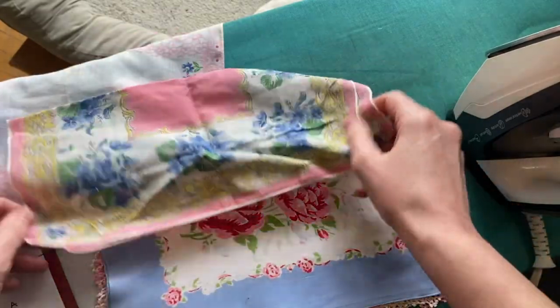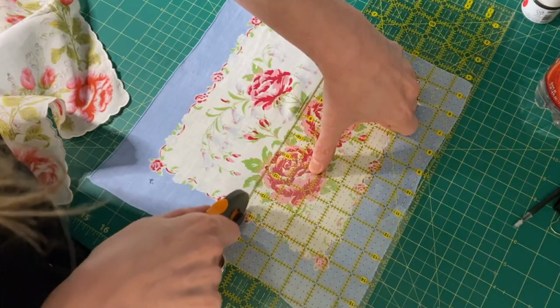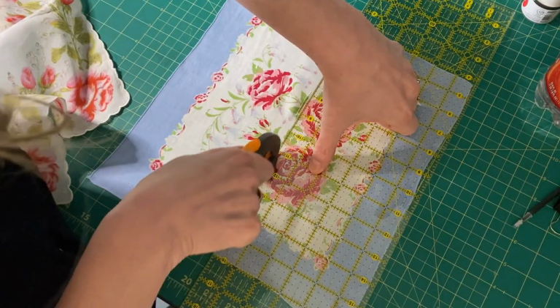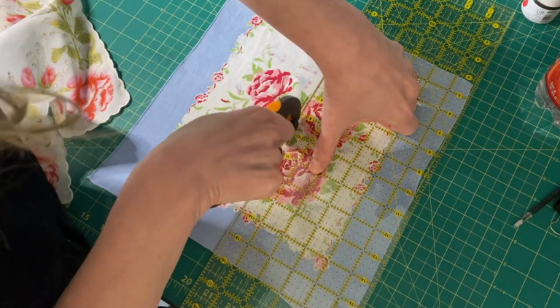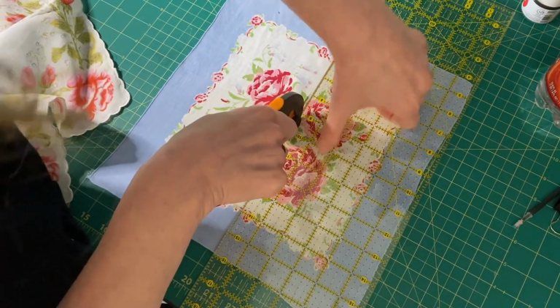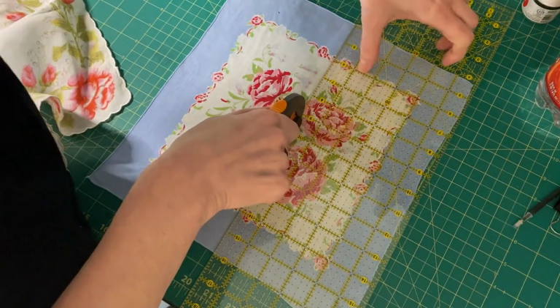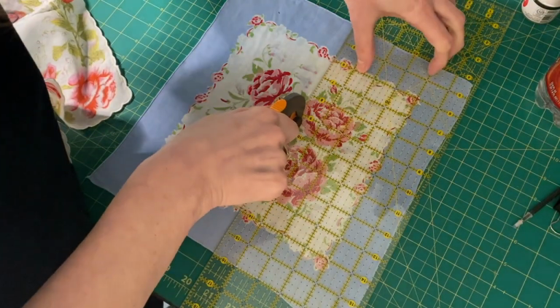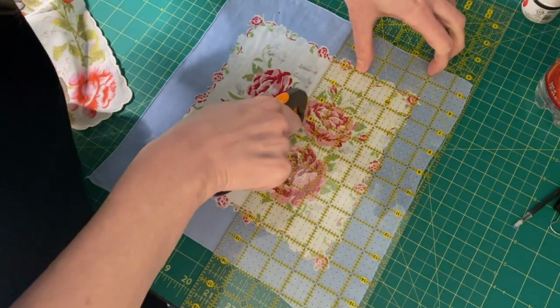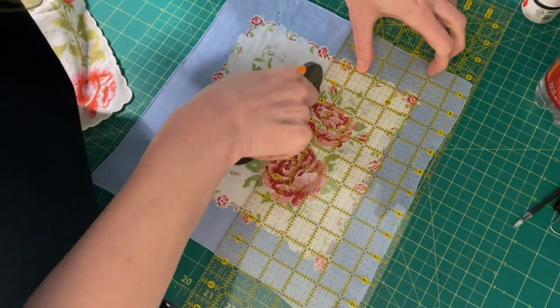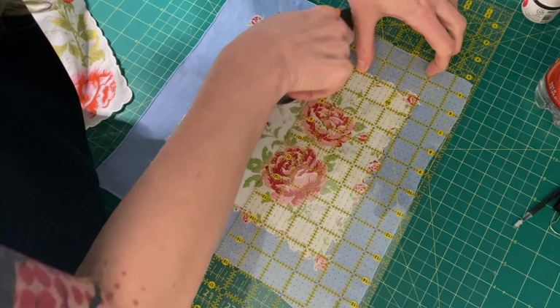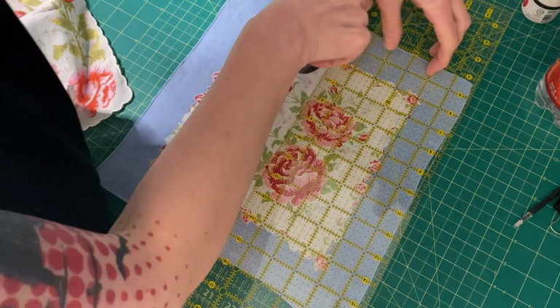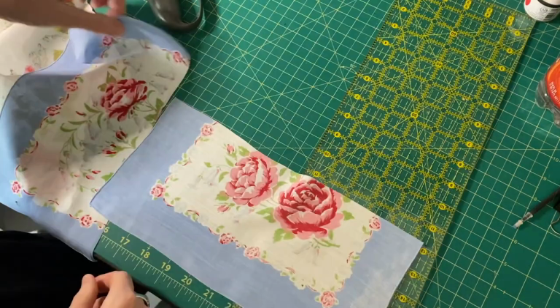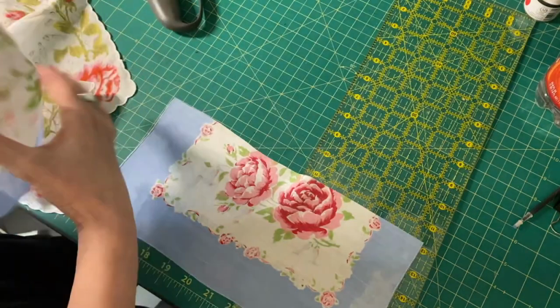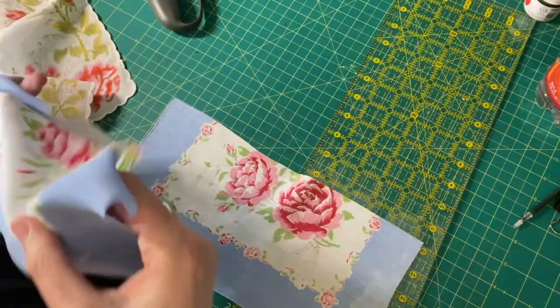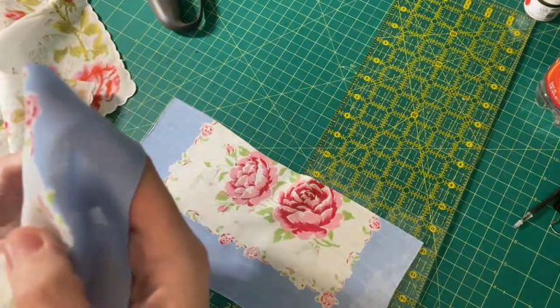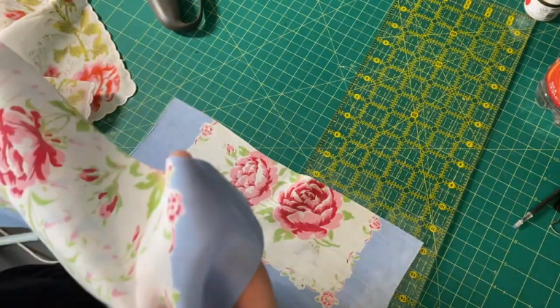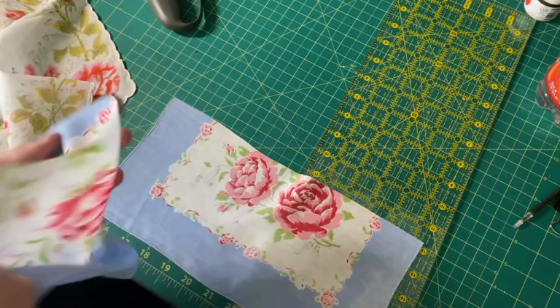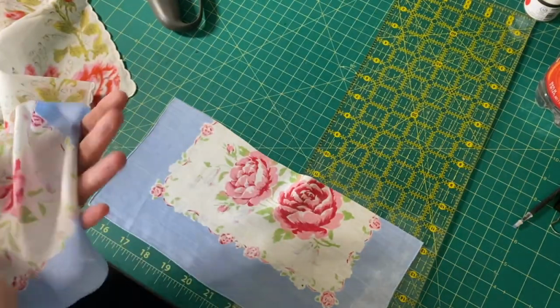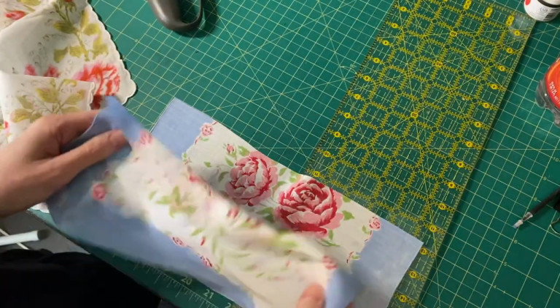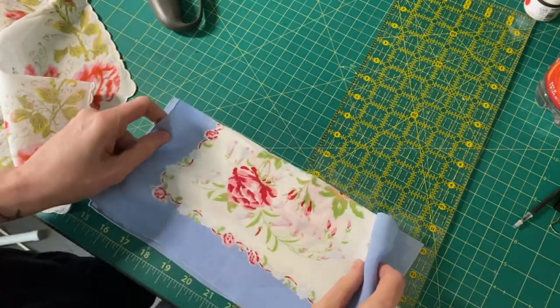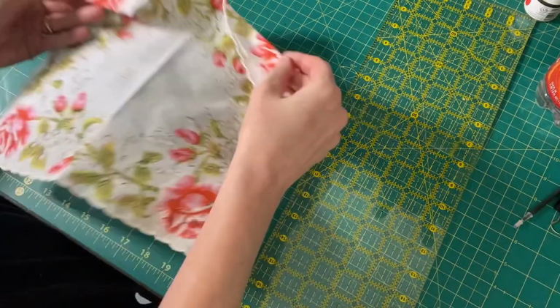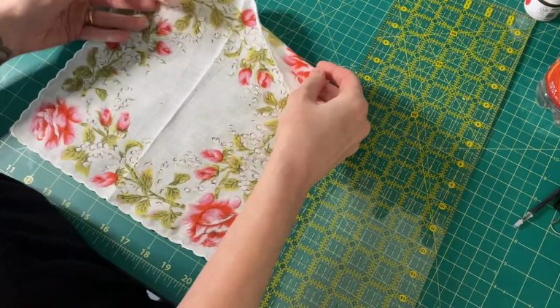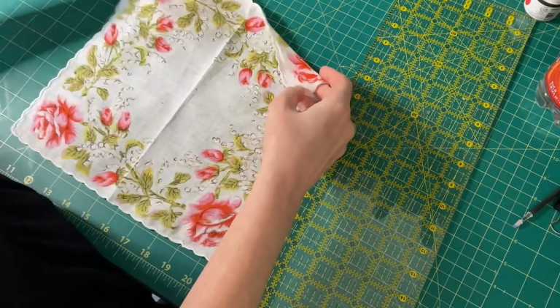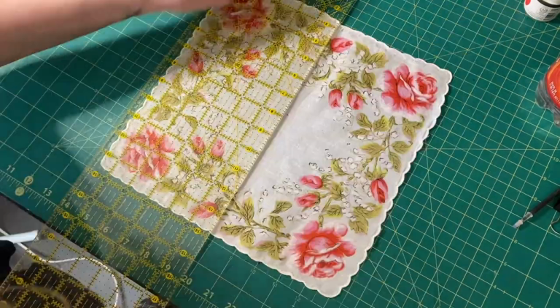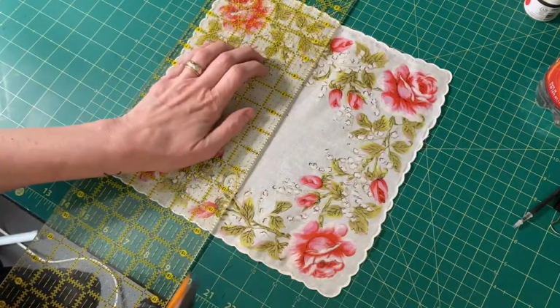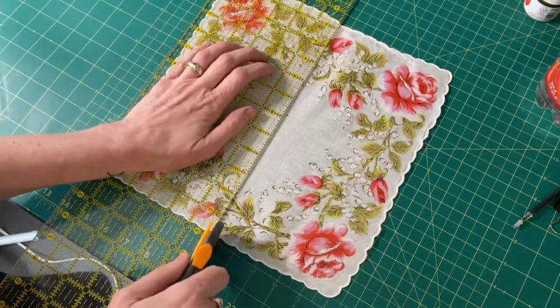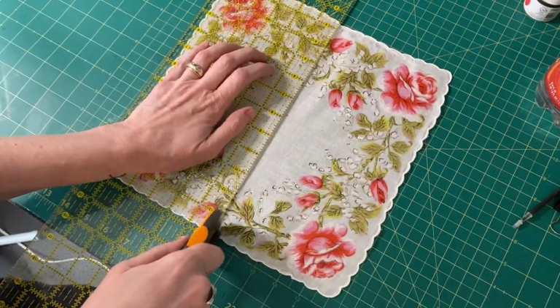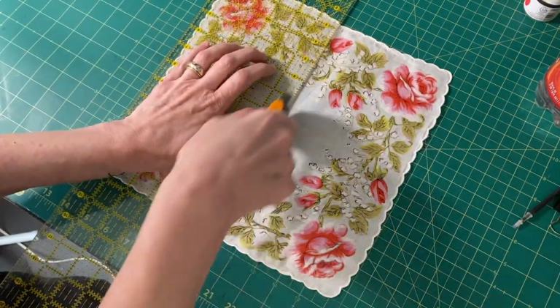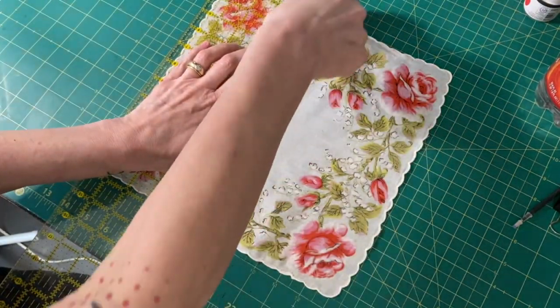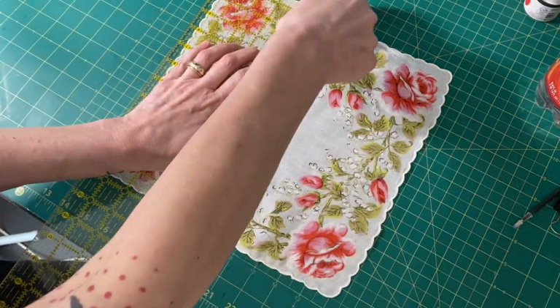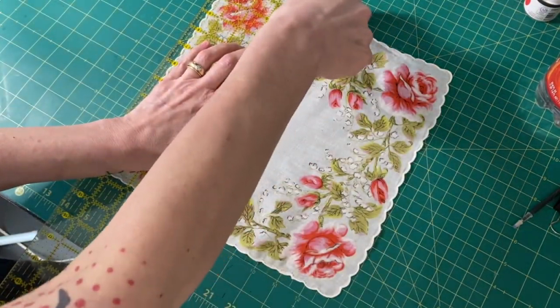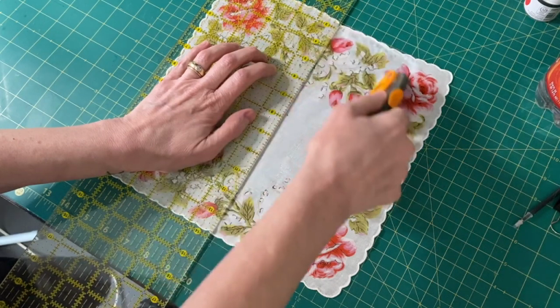Cut your outer skirt fabric in half along the fold line, then put wrong sides together. Cut your inner skirt fabric in half too, and also put wrong sides together.